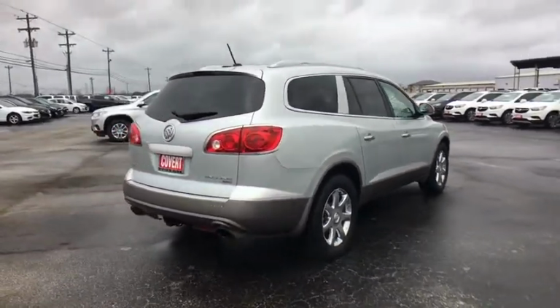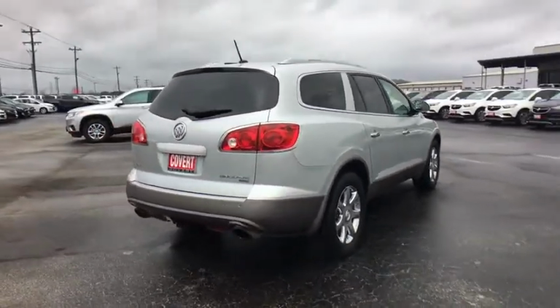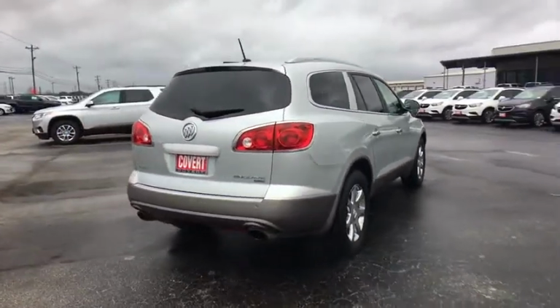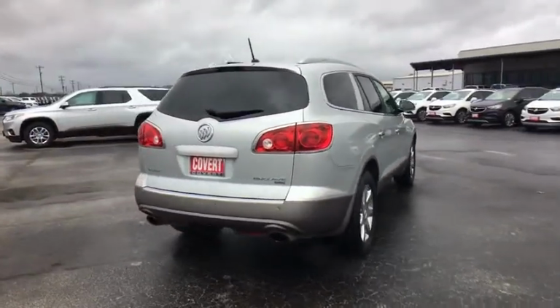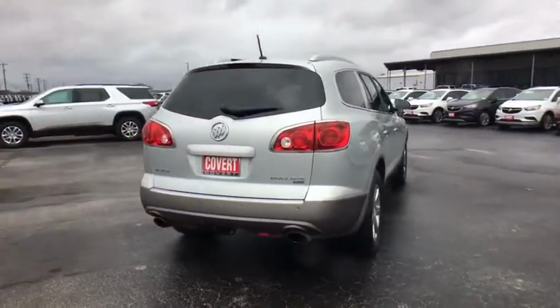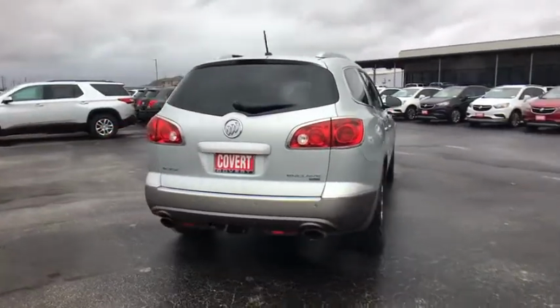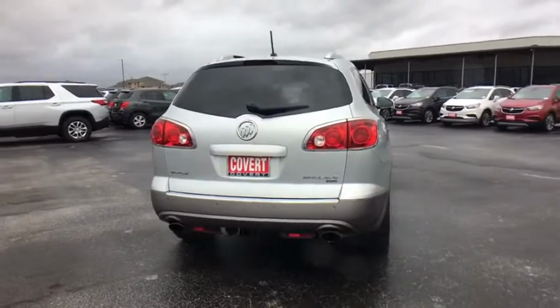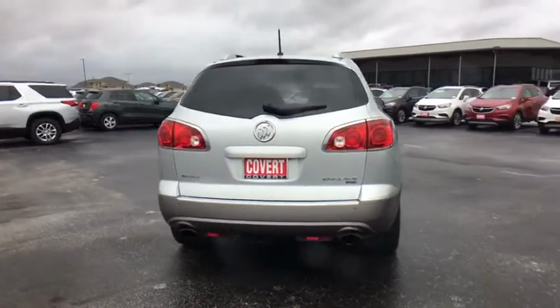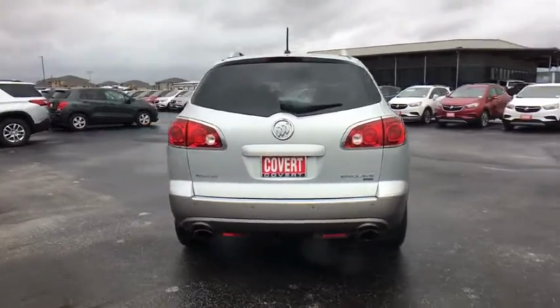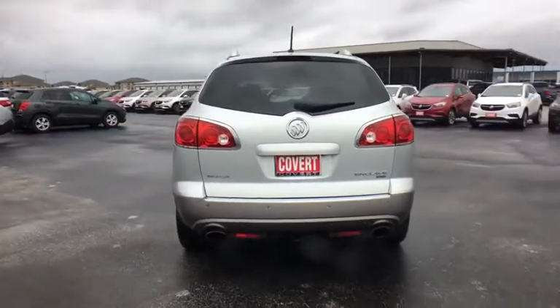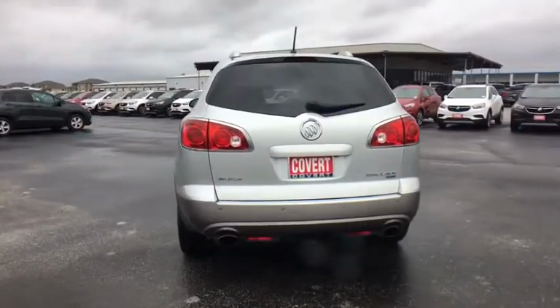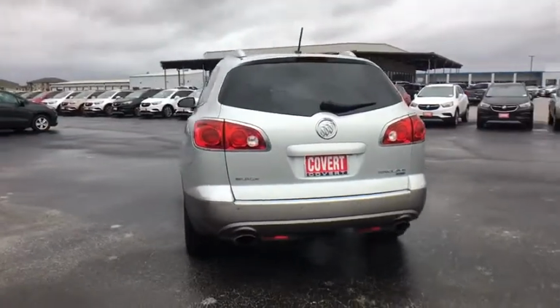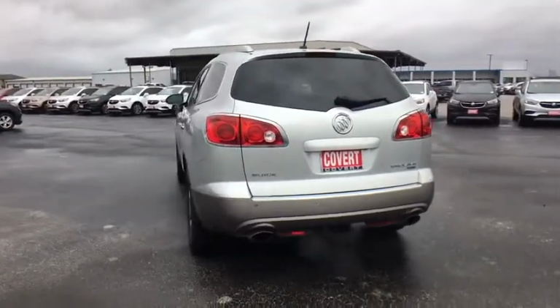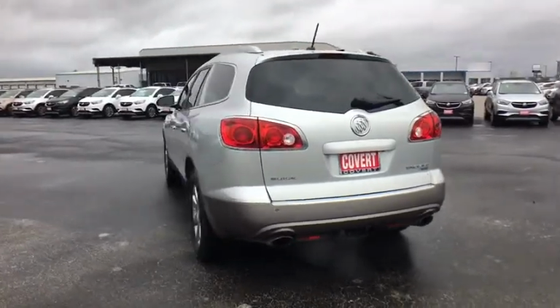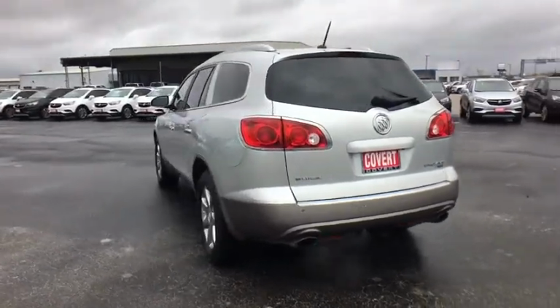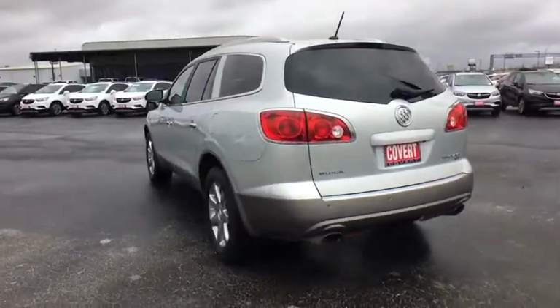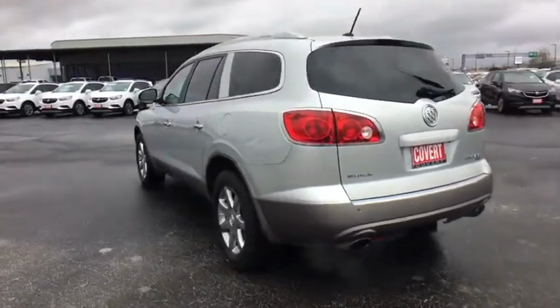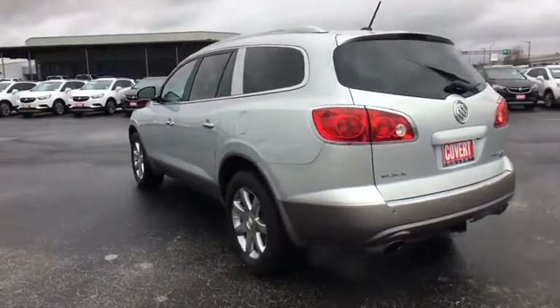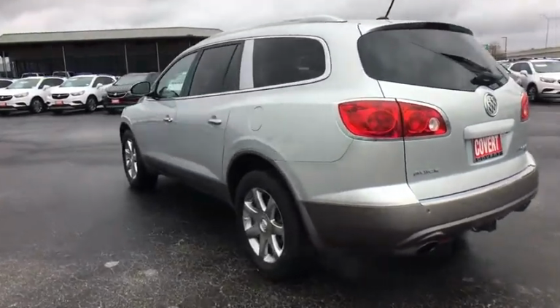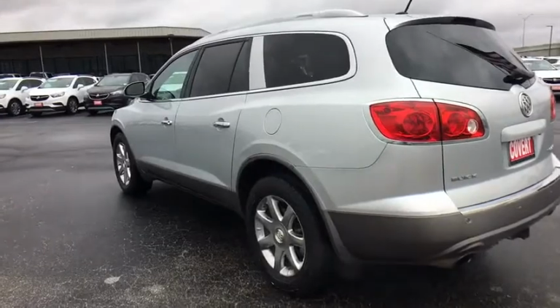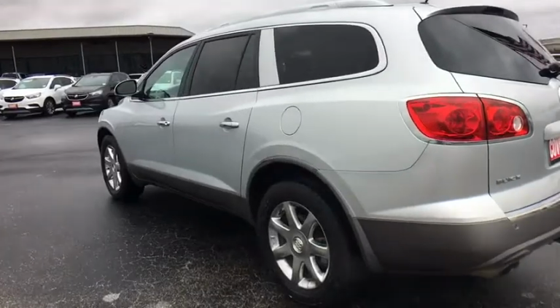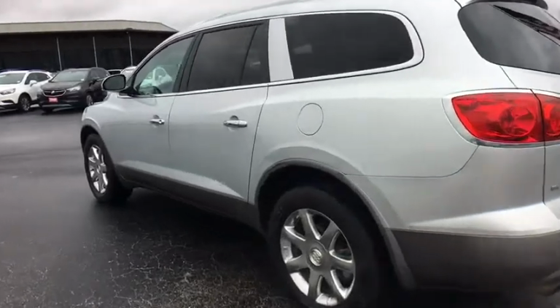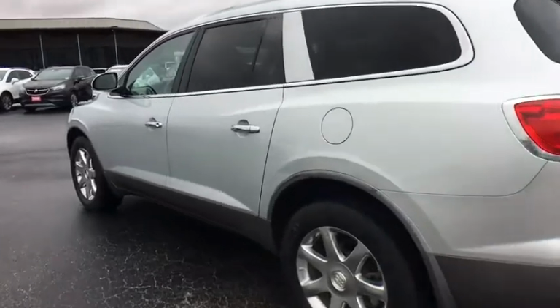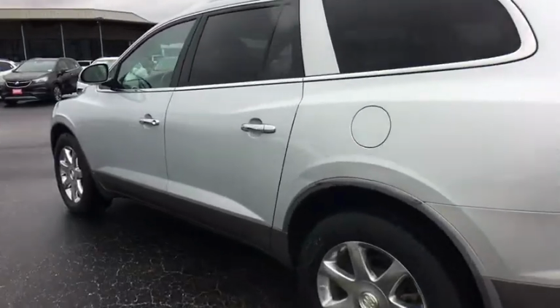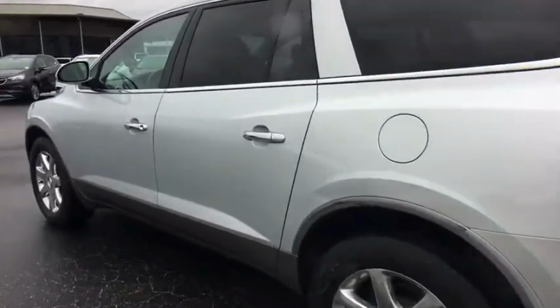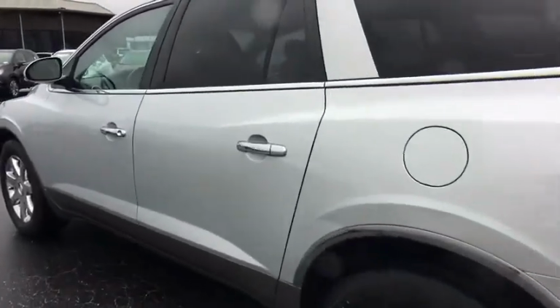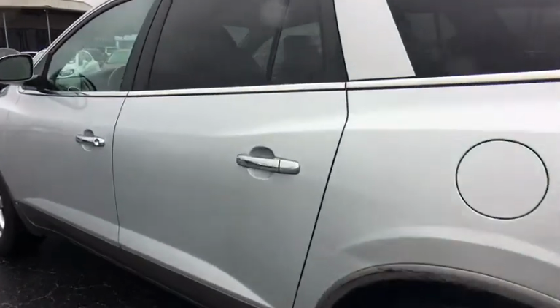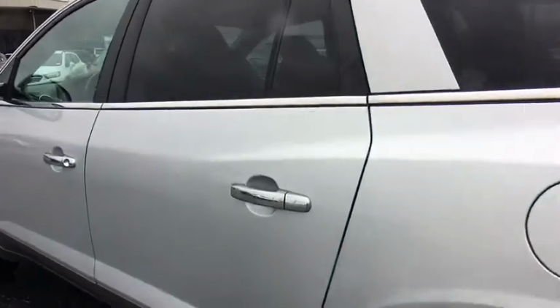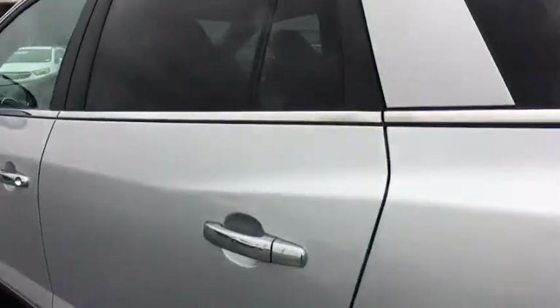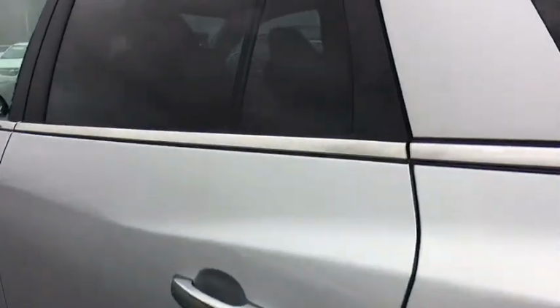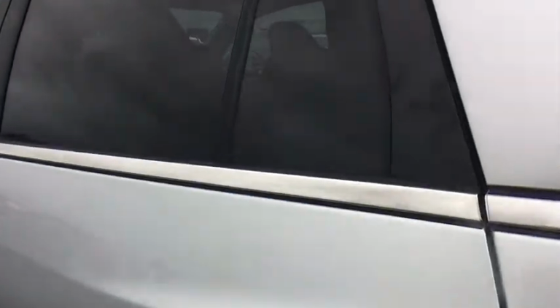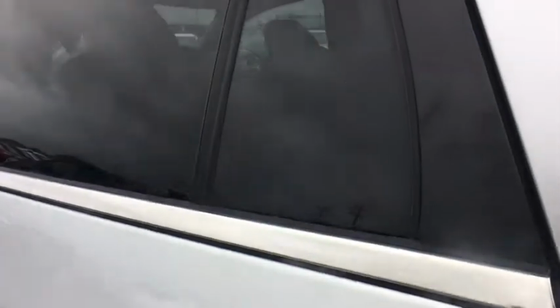Here are some of this vehicle's great options: power passenger seat, traction control, anti-lock braking system, all-wheel drive, steering wheel audio controls, stability control, power liftgate, keyless entry.